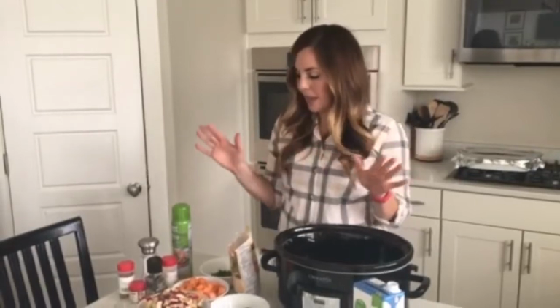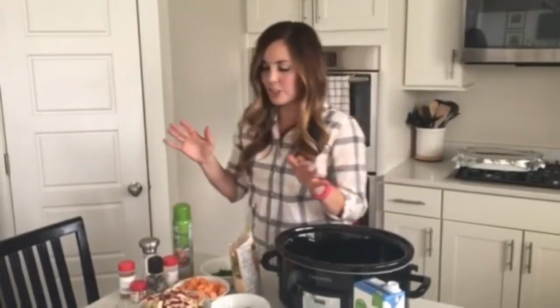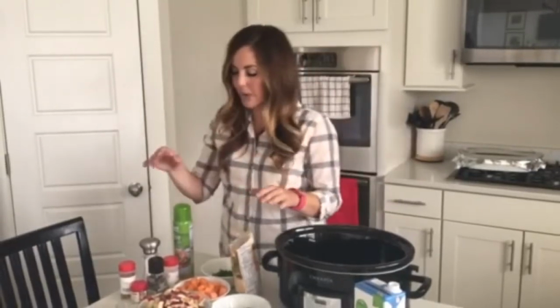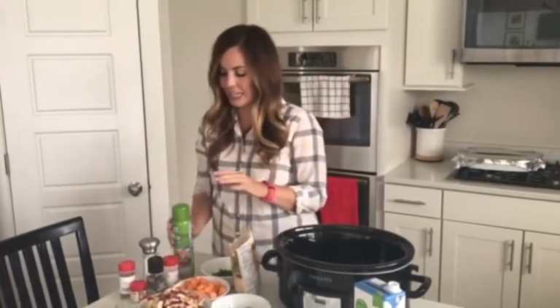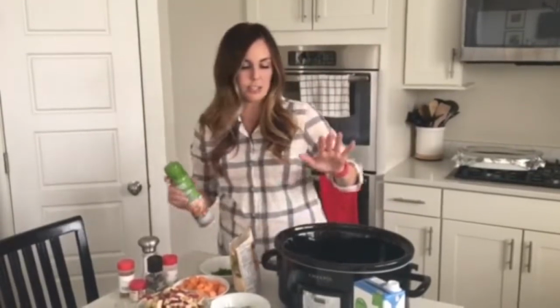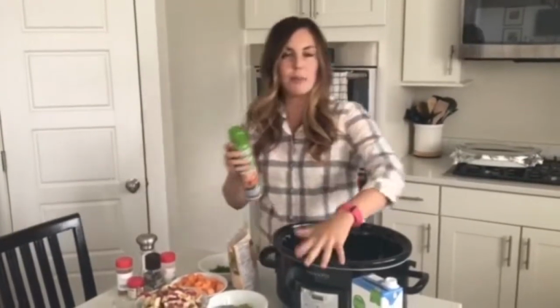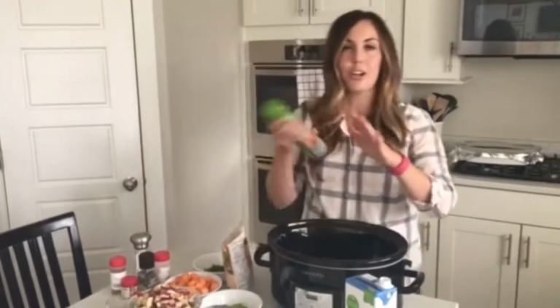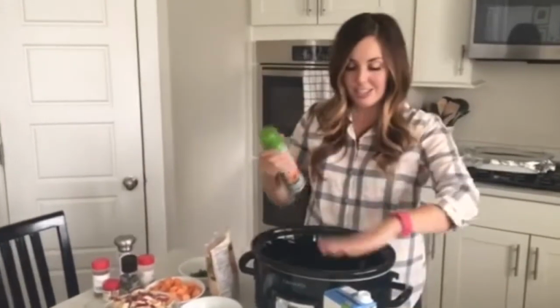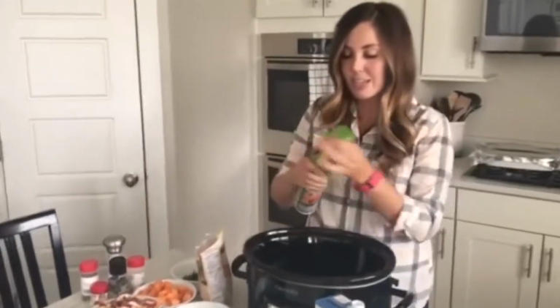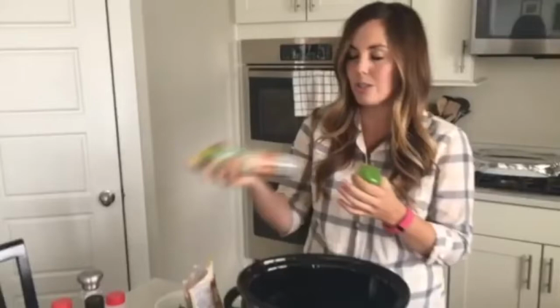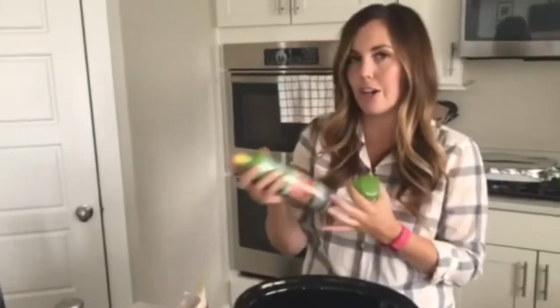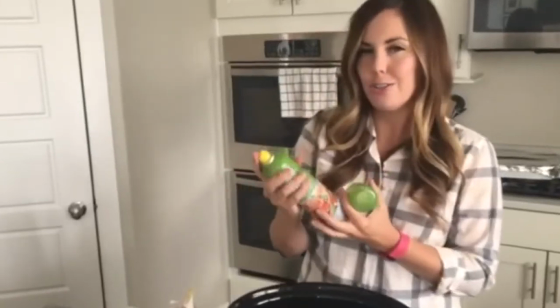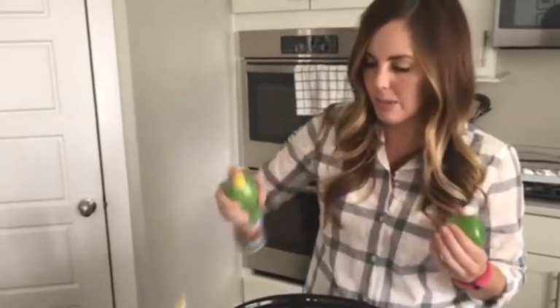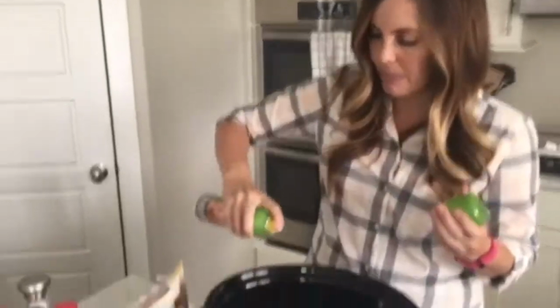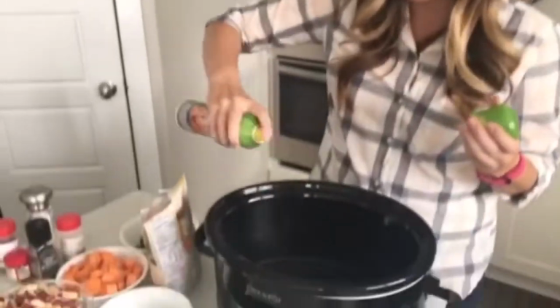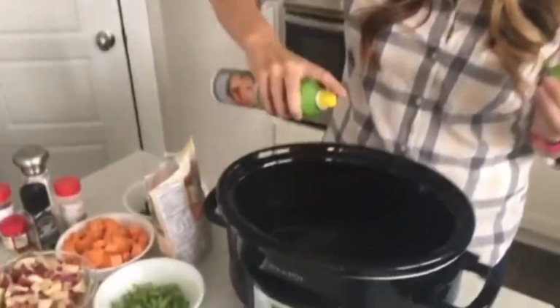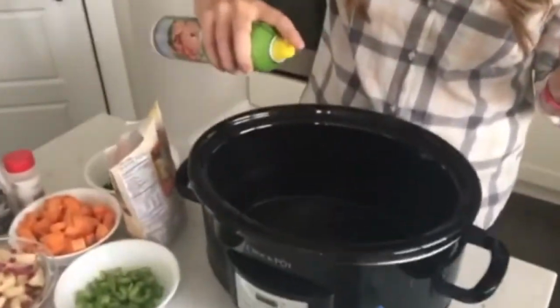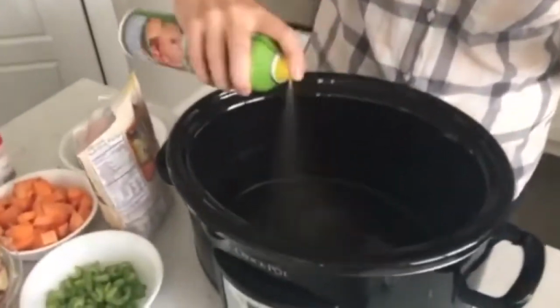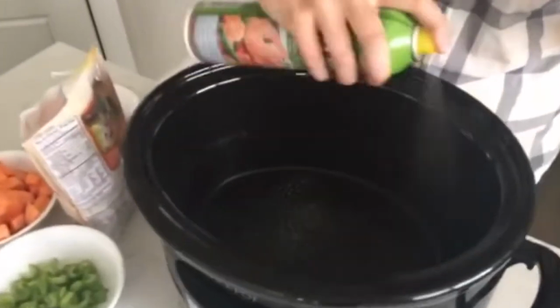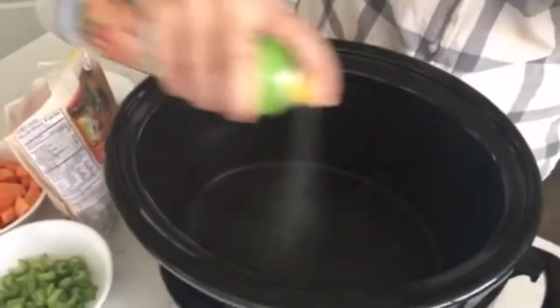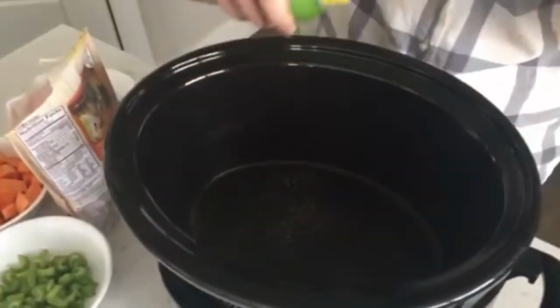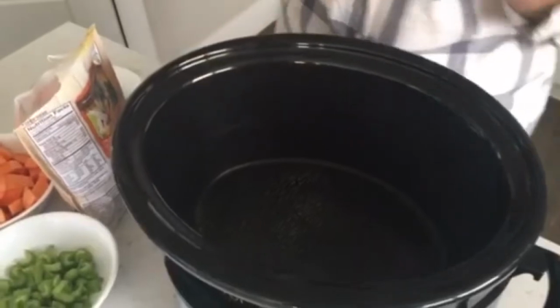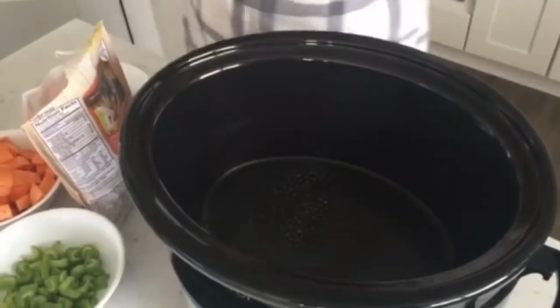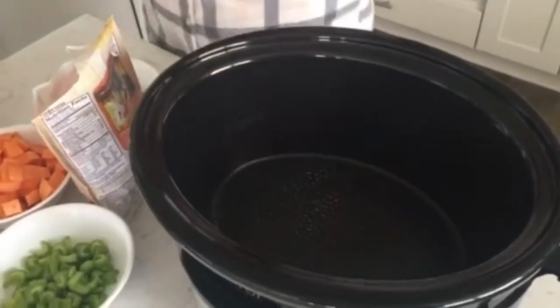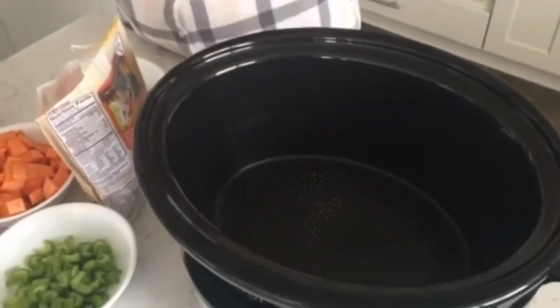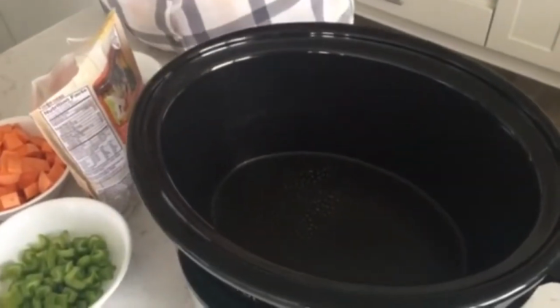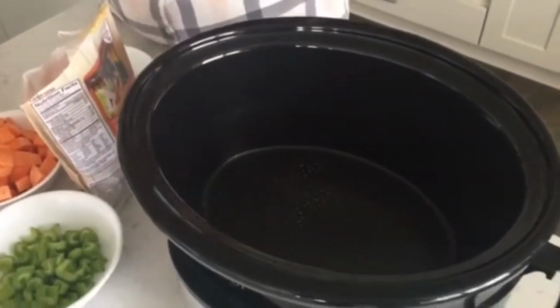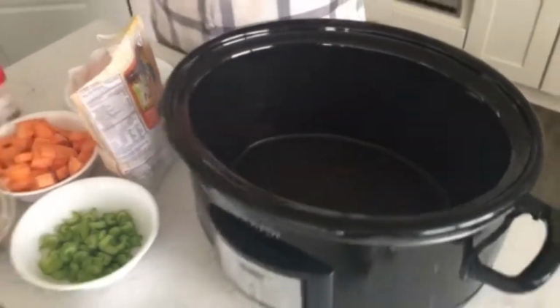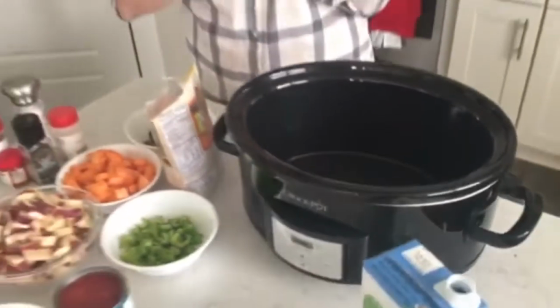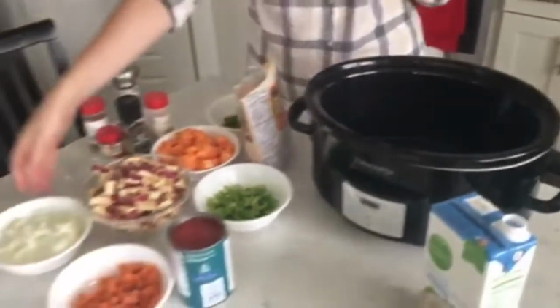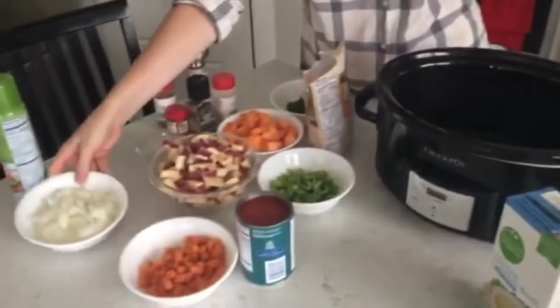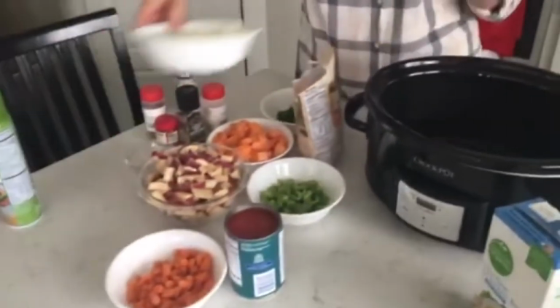So I'm going to just jump right in and get started. I've got my slow cooker here — this is a 6 quart slow cooker, so you'll want it to be pretty big because we're going to fit a lot of stuff in here. I'm just going to spray some non-stick cooking spray because that always helps with clean up.